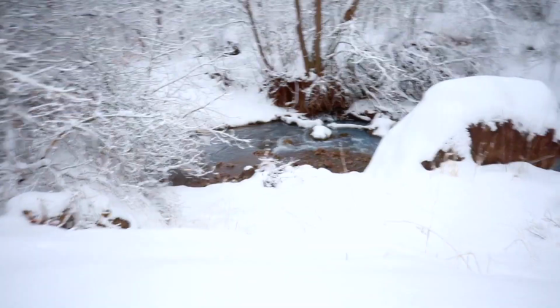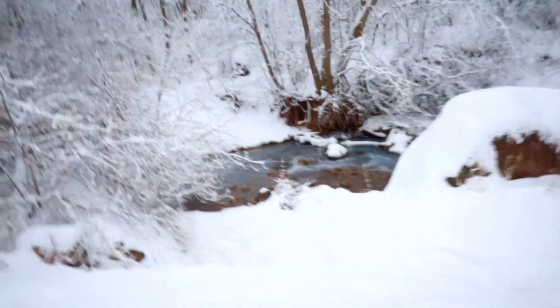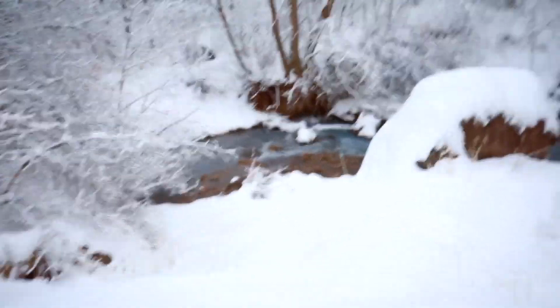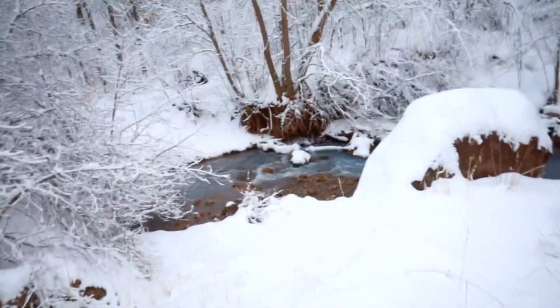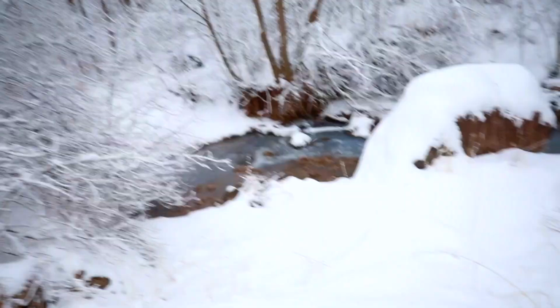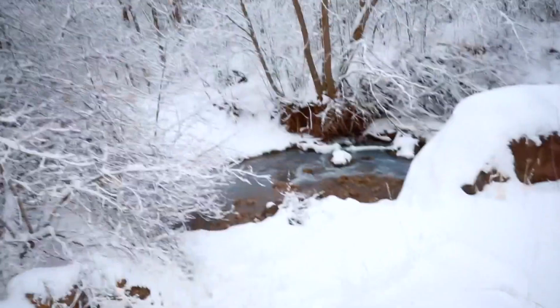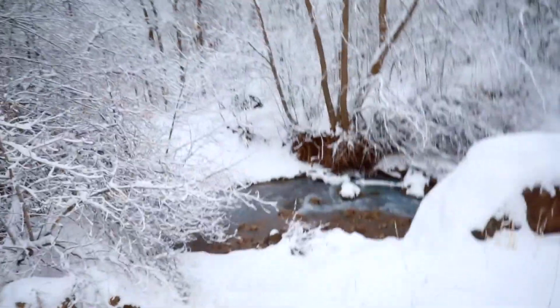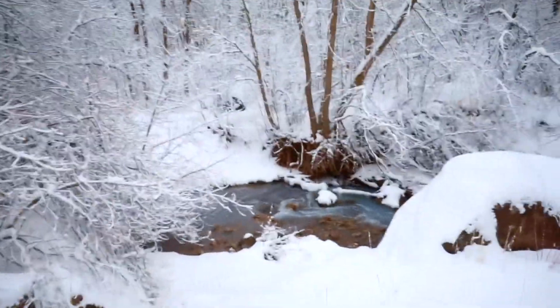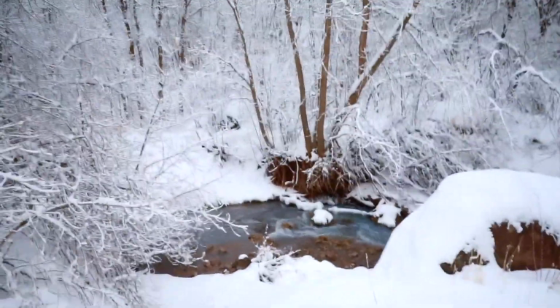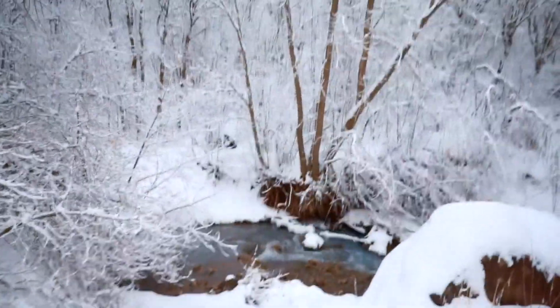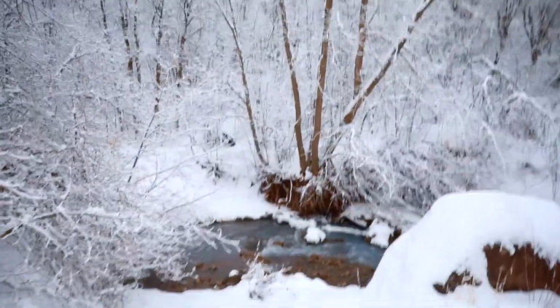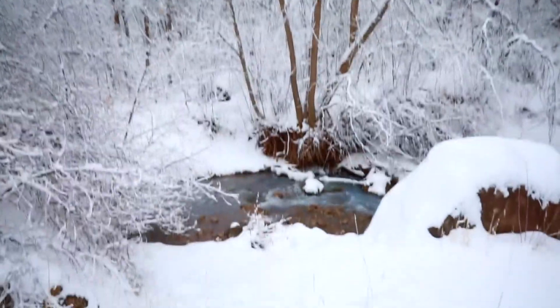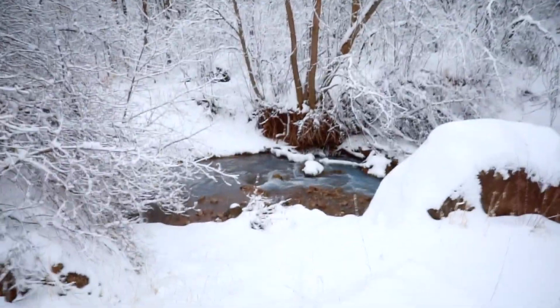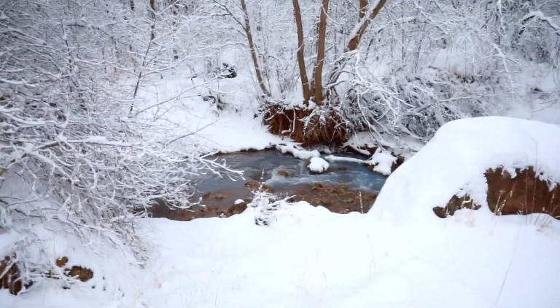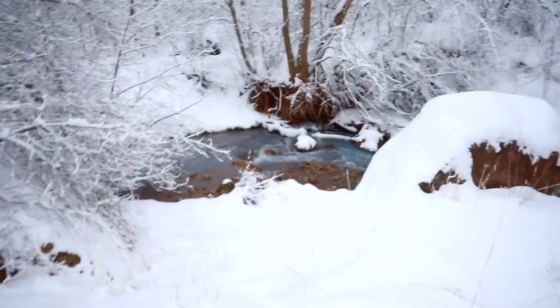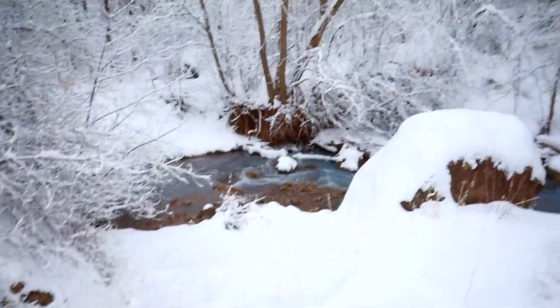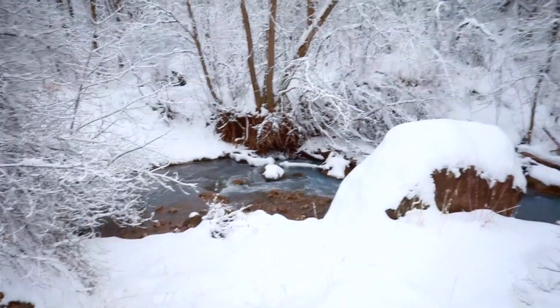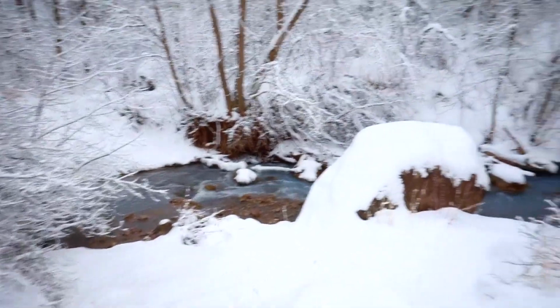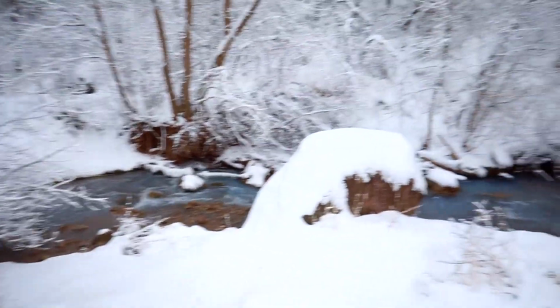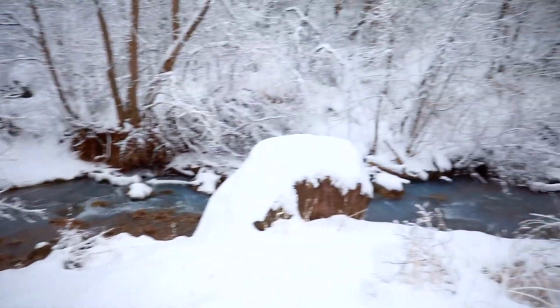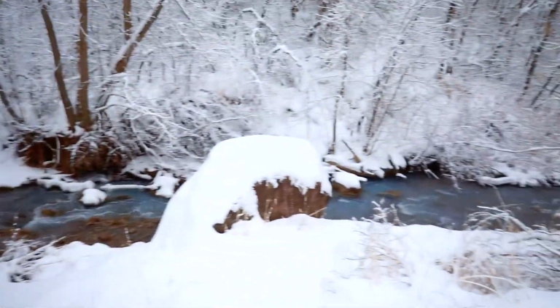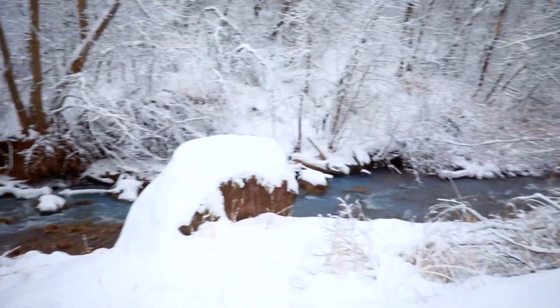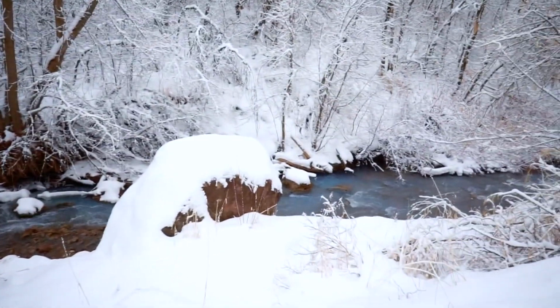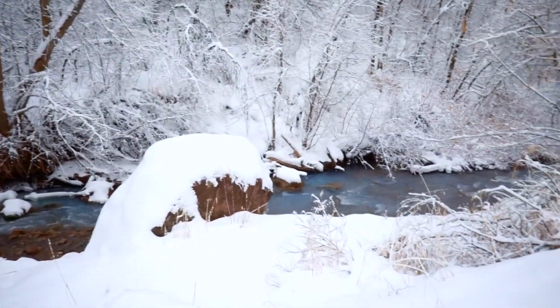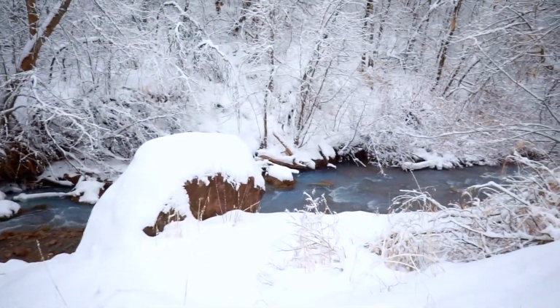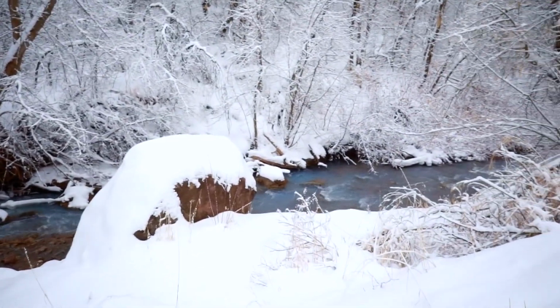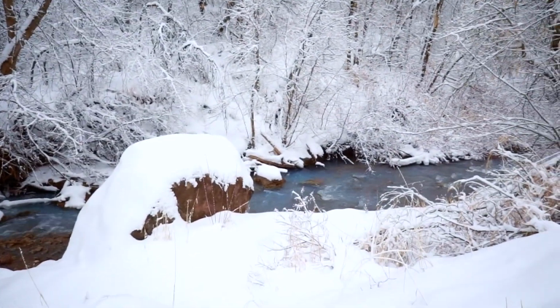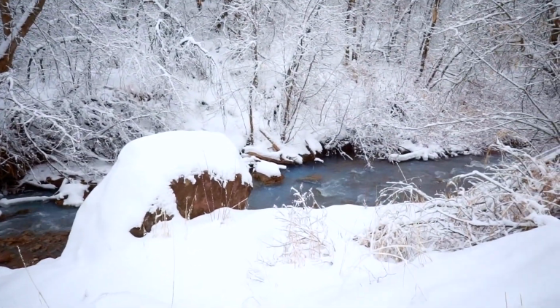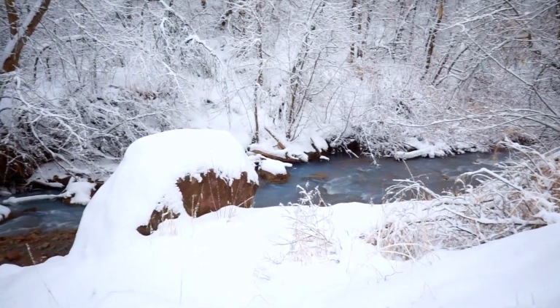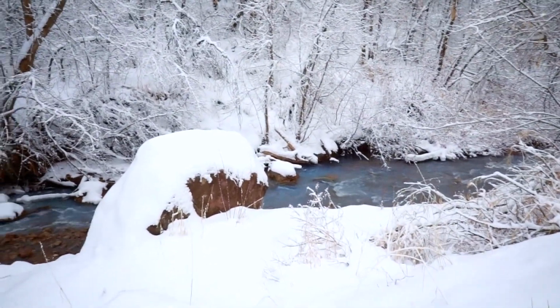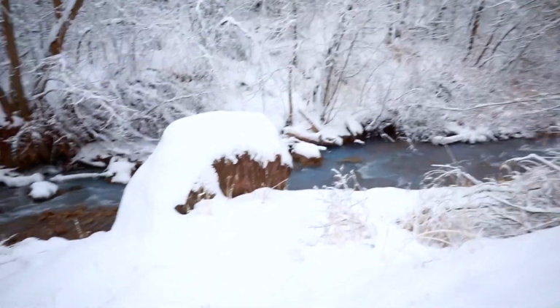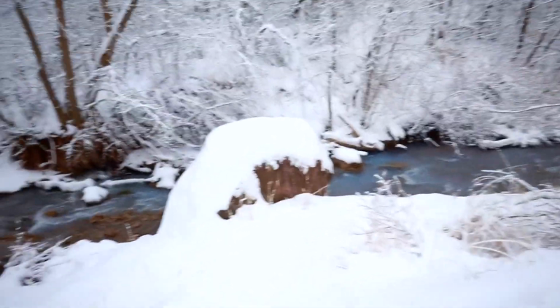This is so freaking cool — it almost has like a glow to it. Or maybe it's murky, I don't know.